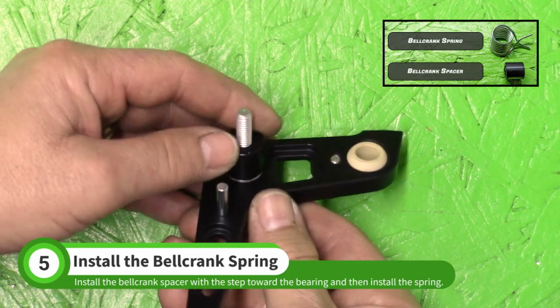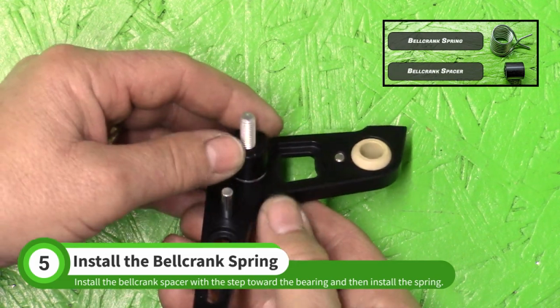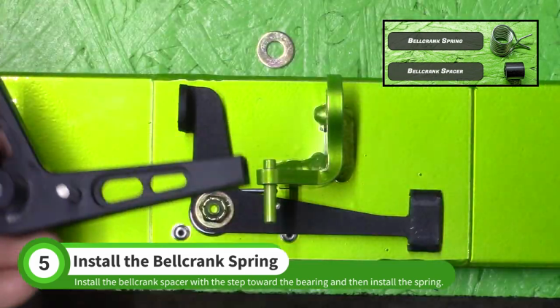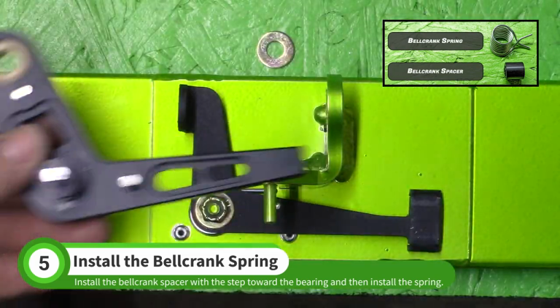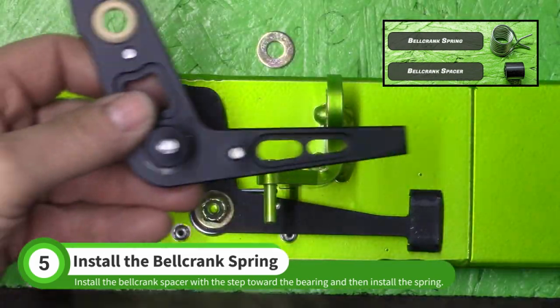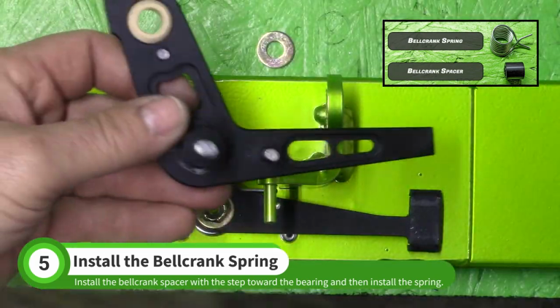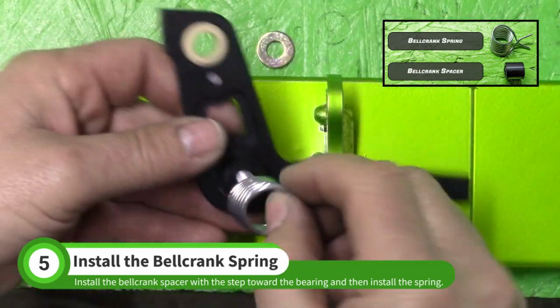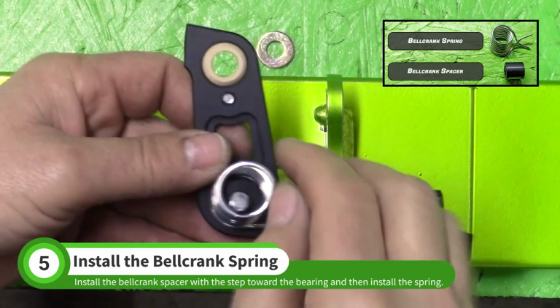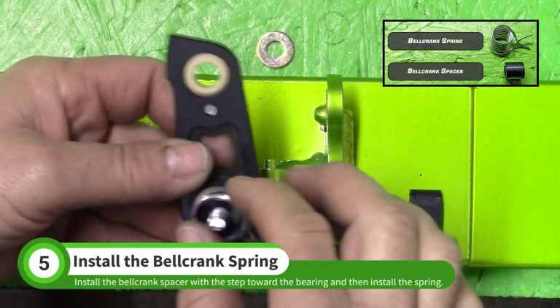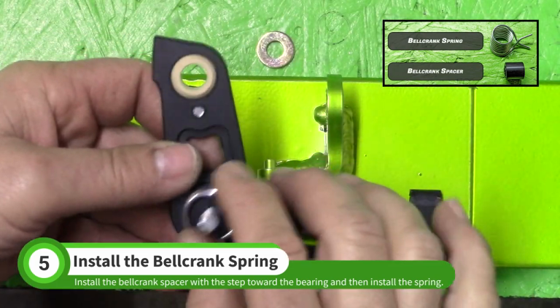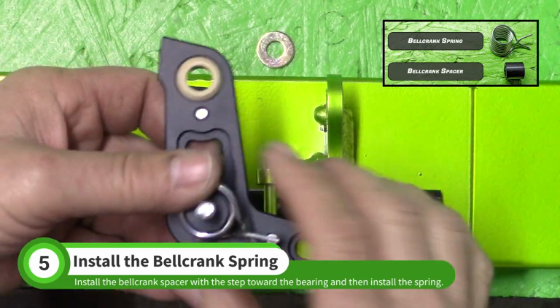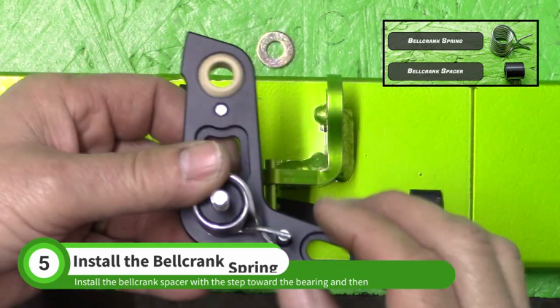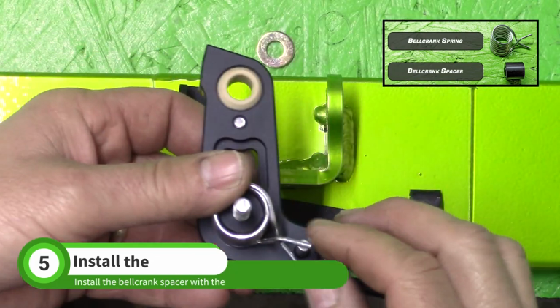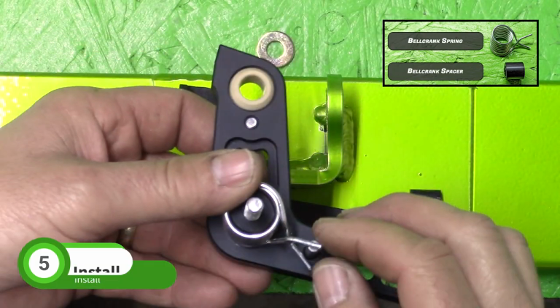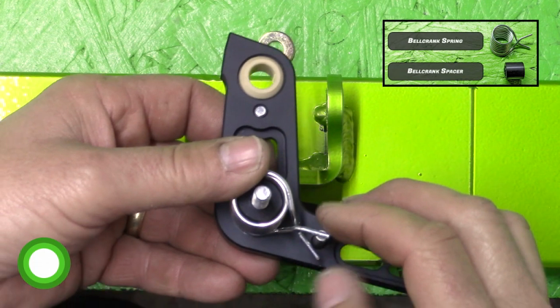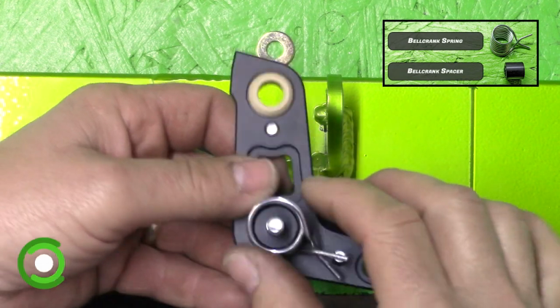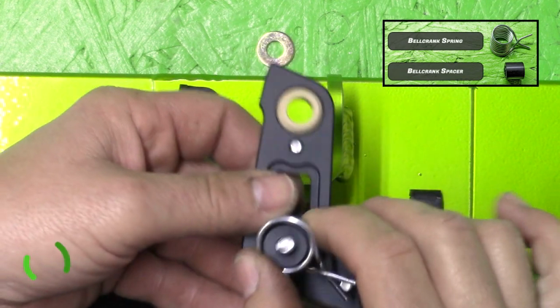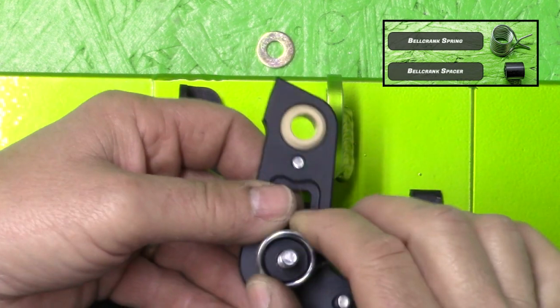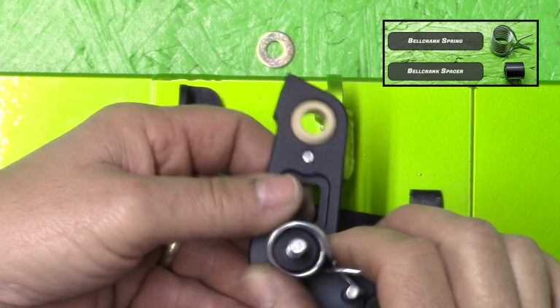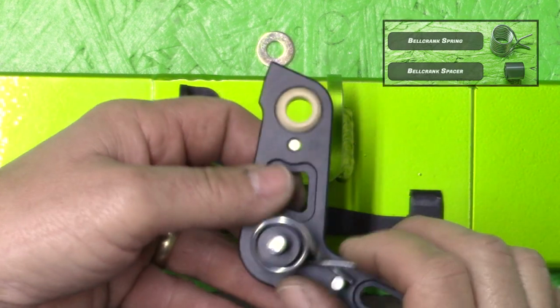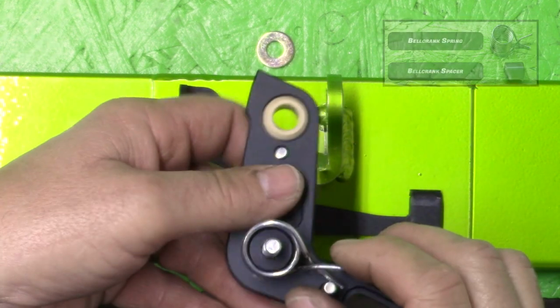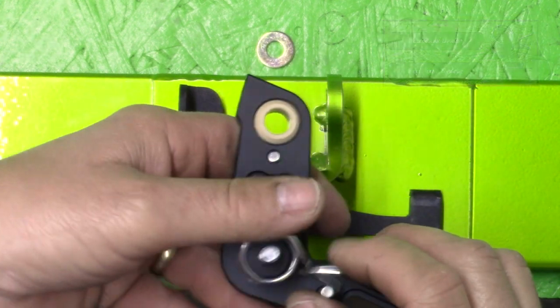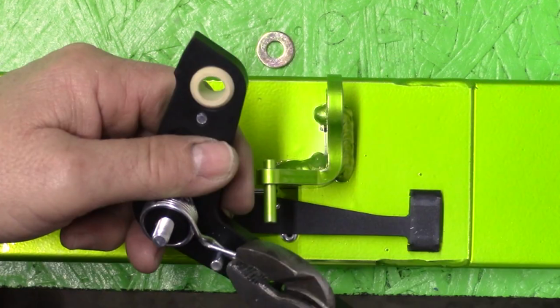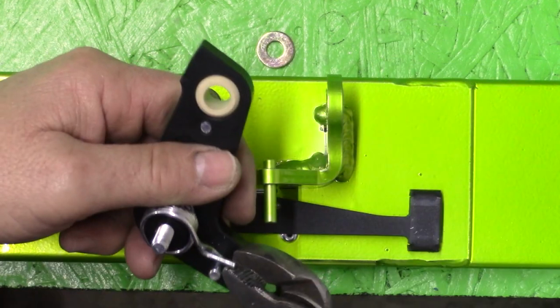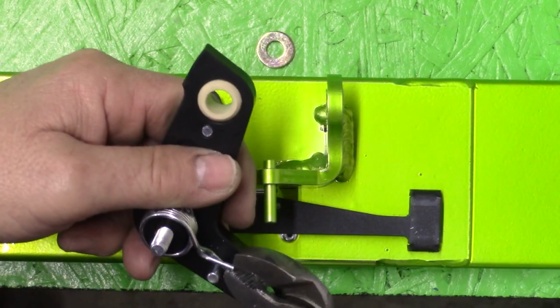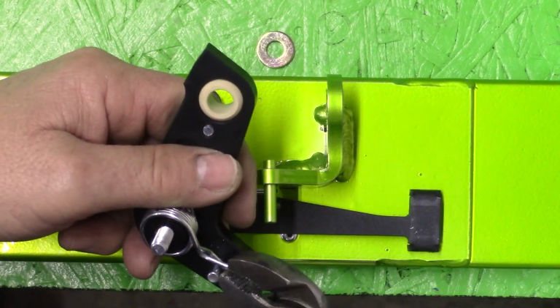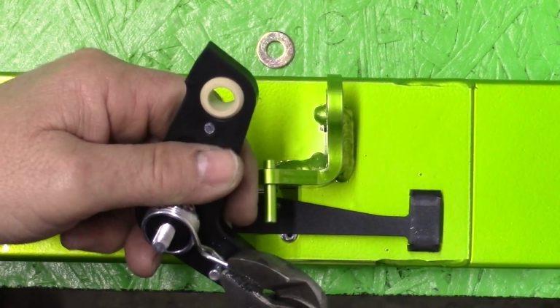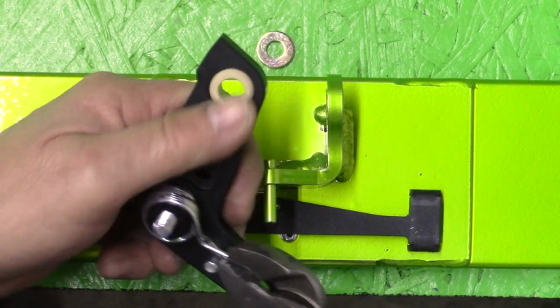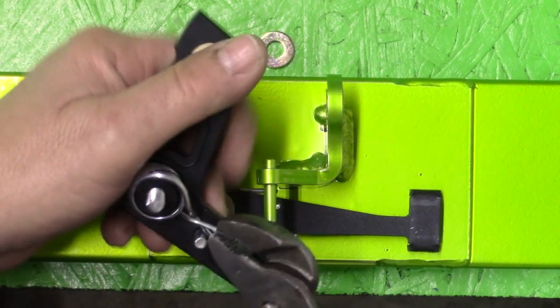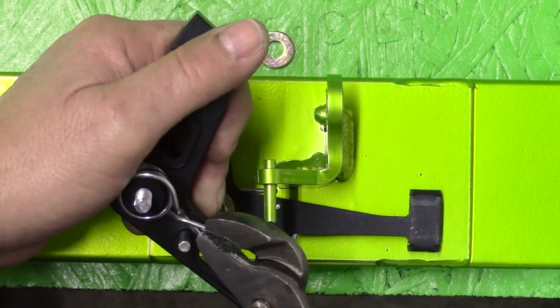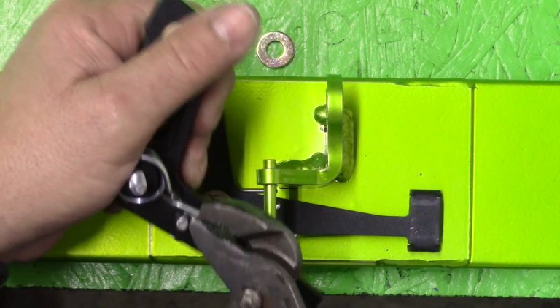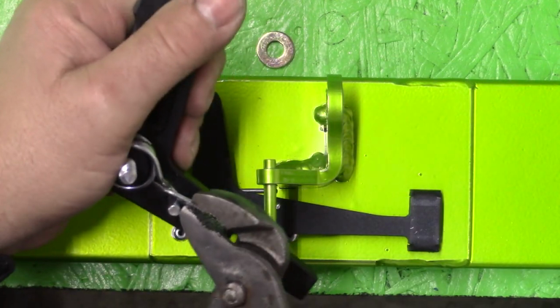Then install the bell crank spacer with the step toward the bearing. Install the bell crank spring on the spacer with the legs above the dowel pin. Use pliers to move the top leg to the other side of the dowel pin.